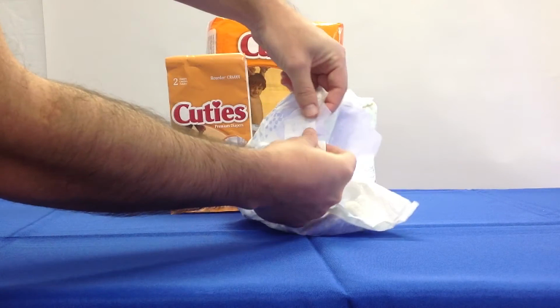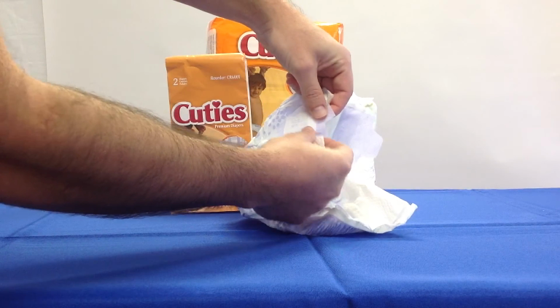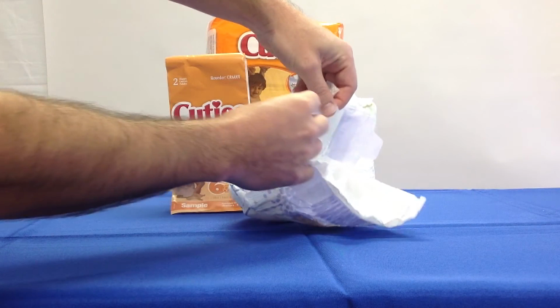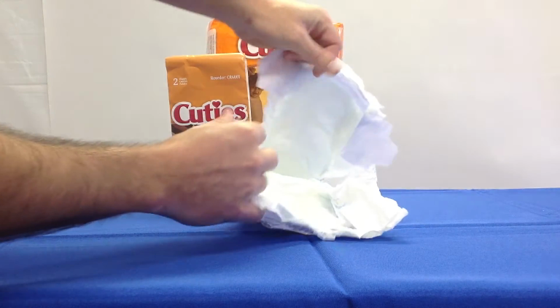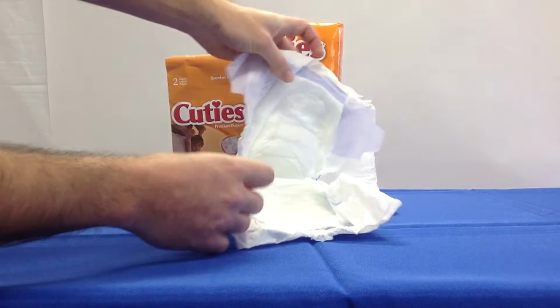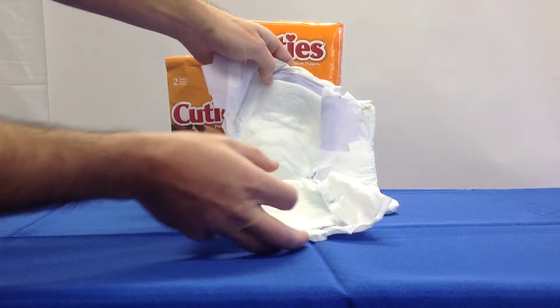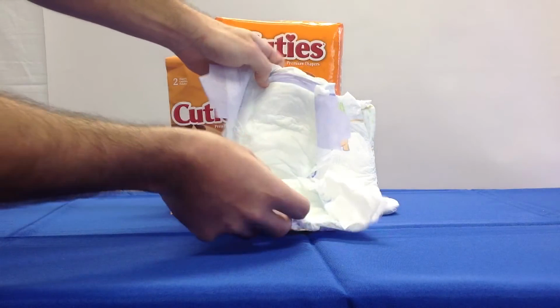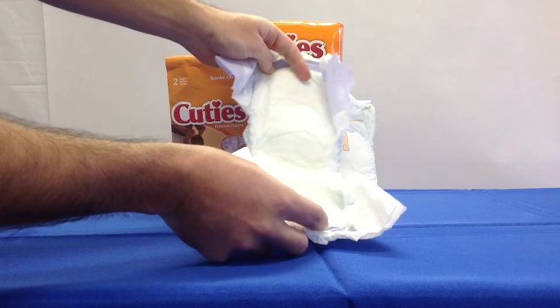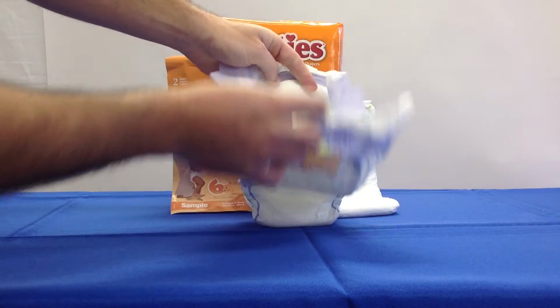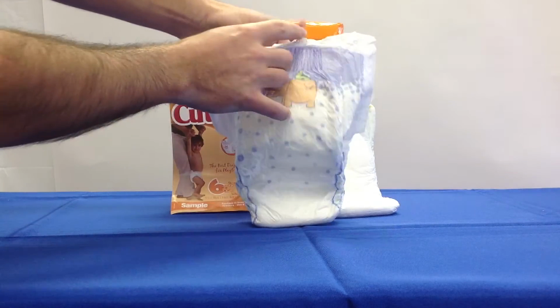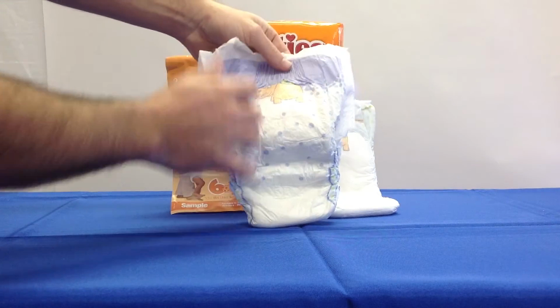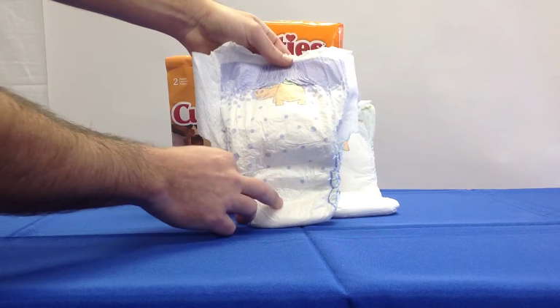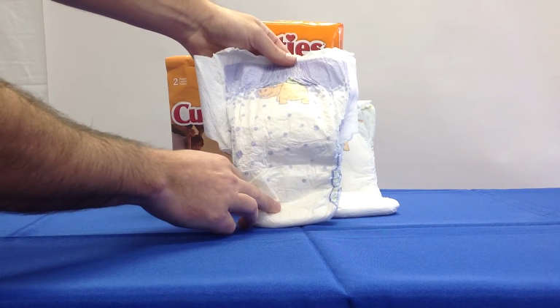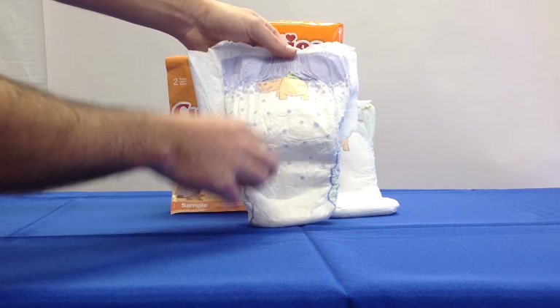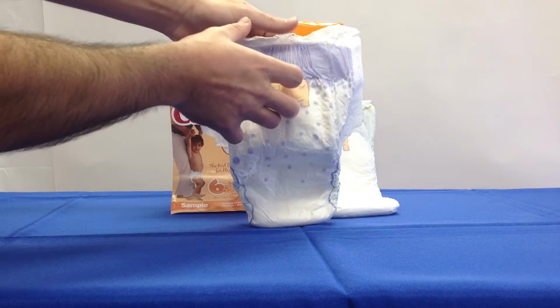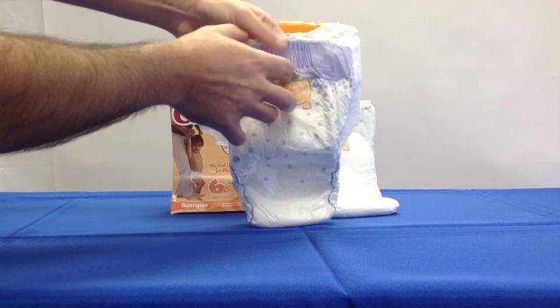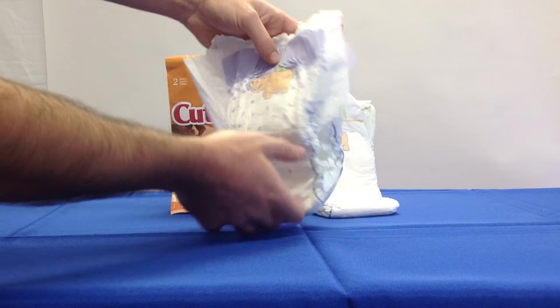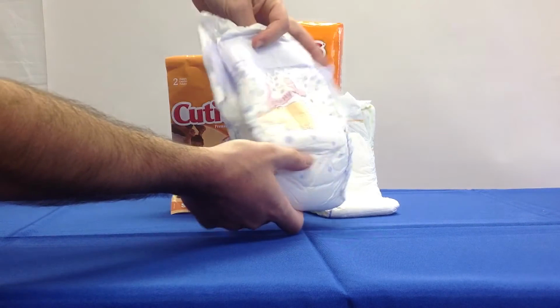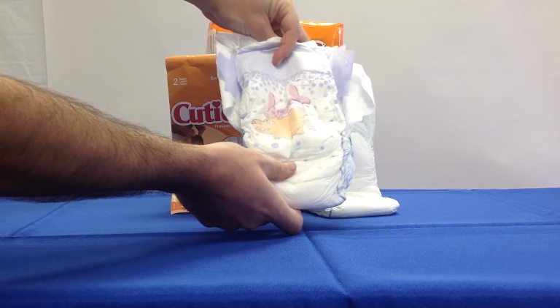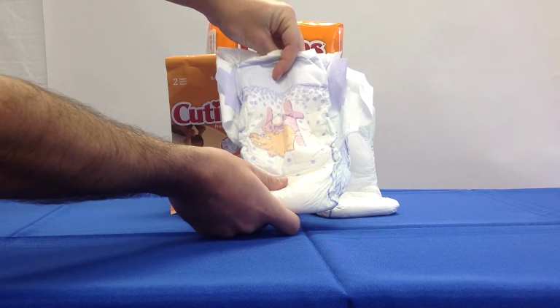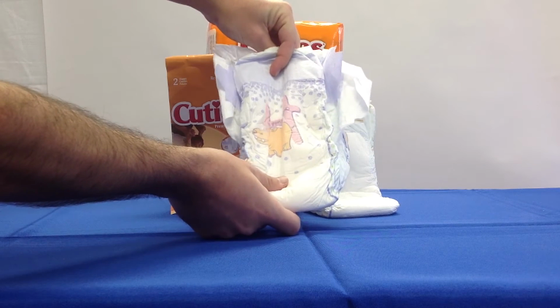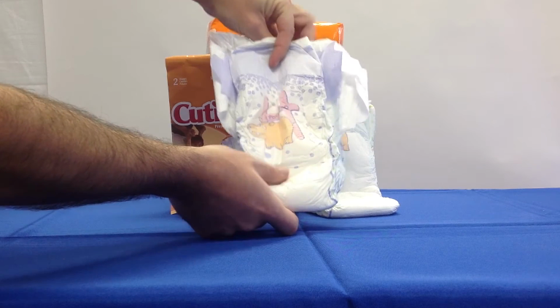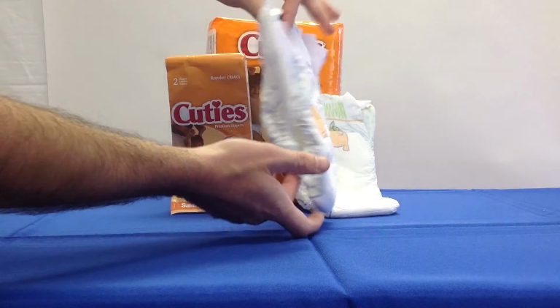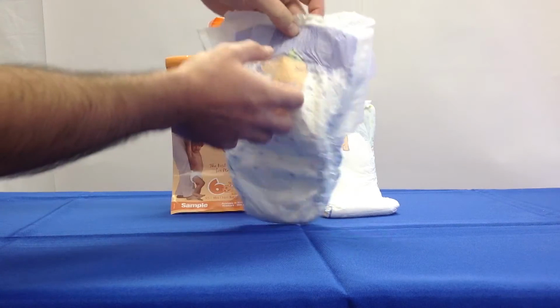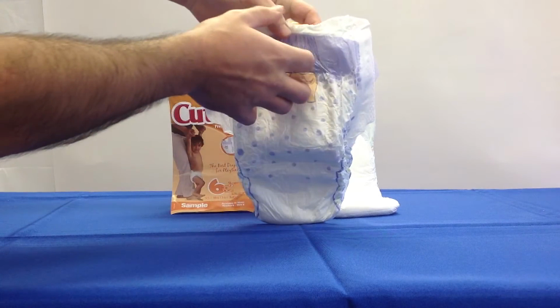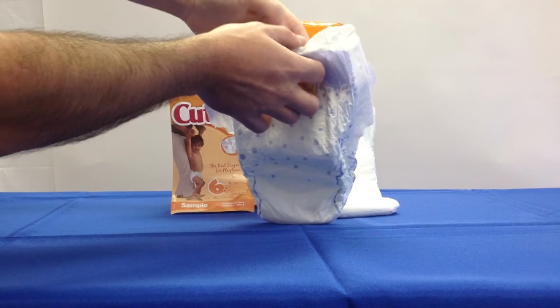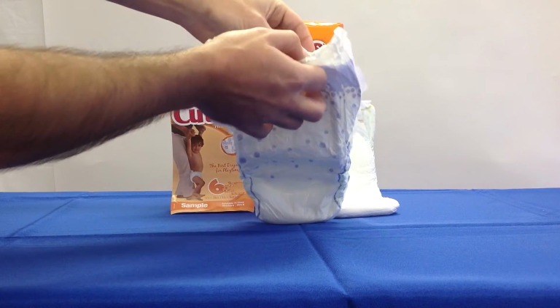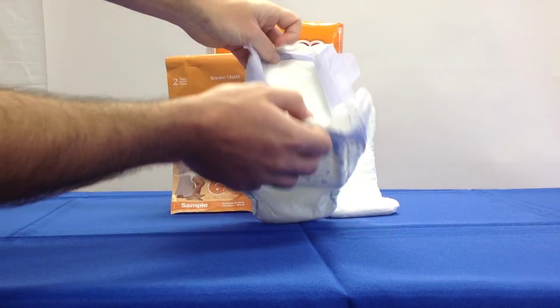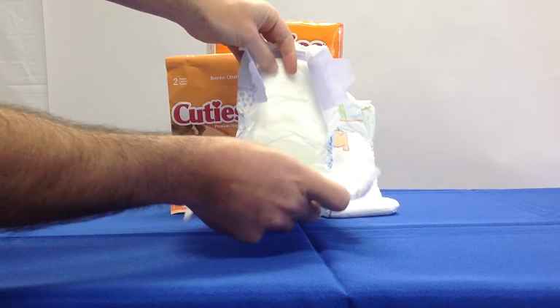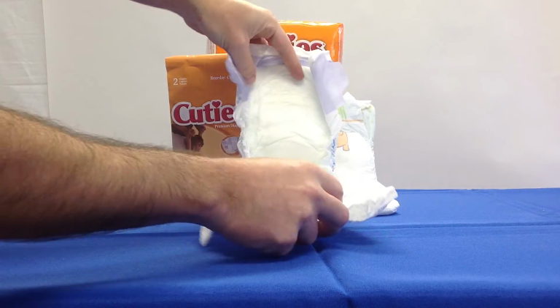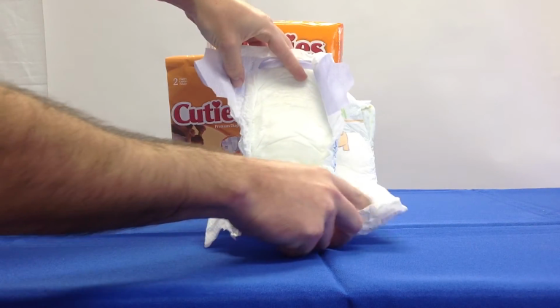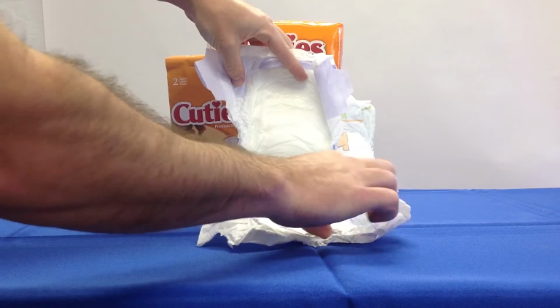Hypoallergenic, minimizing the likelihood of an allergic response. A soft, breathable outer fabric that is more comfortable for the wearer and reduces the risk of skin irritation than traditional plastic-backed products.